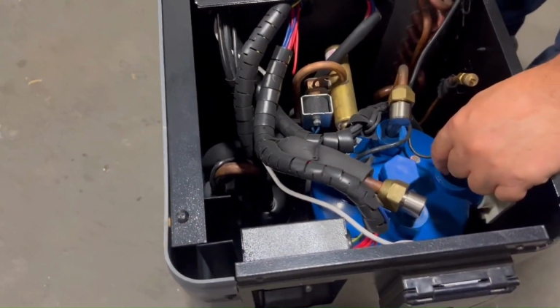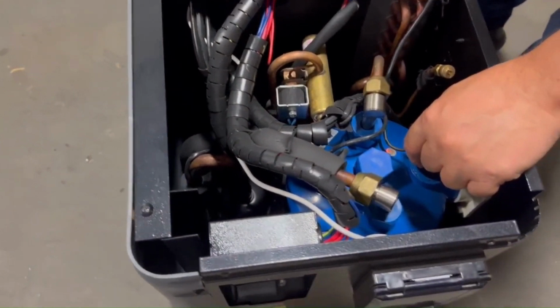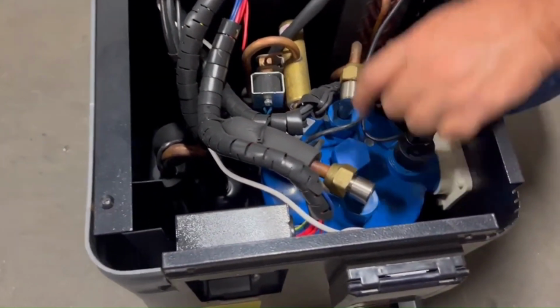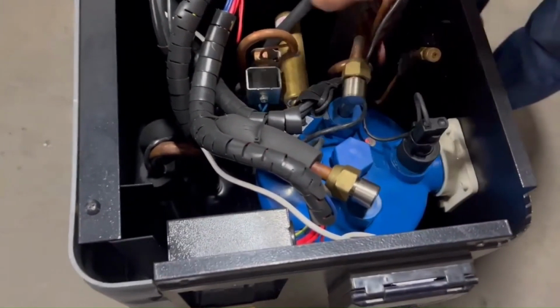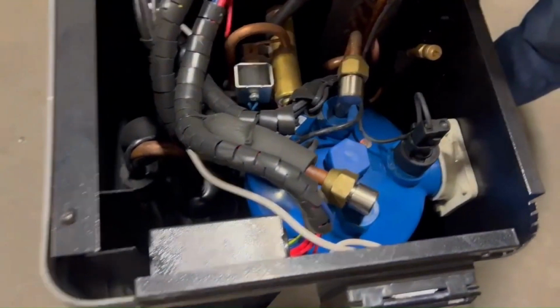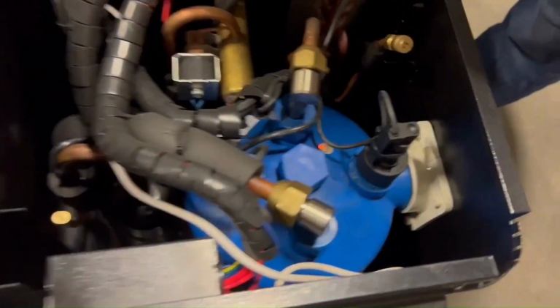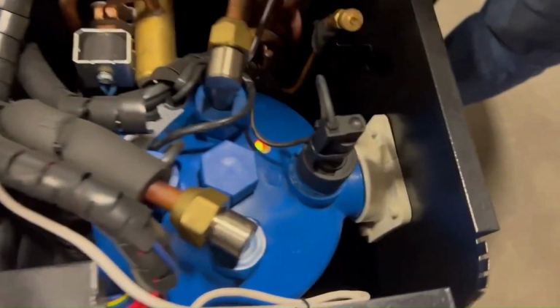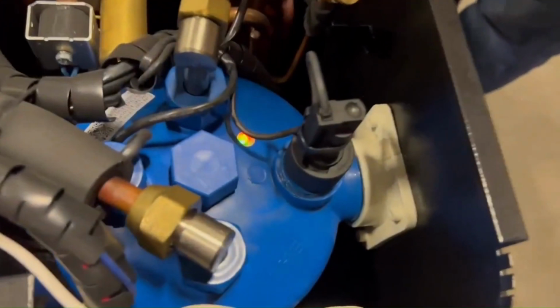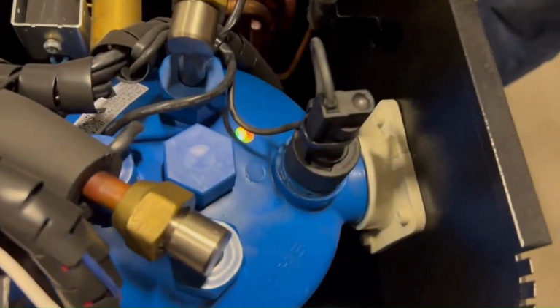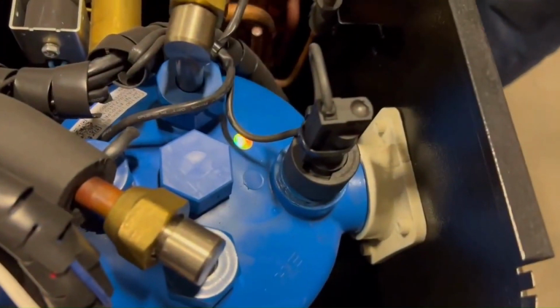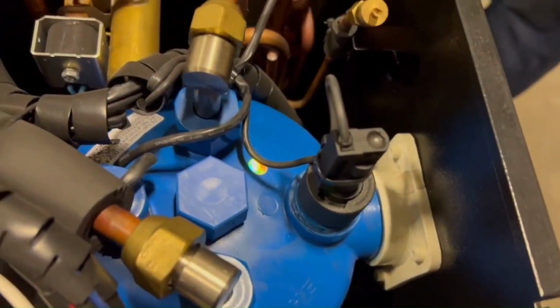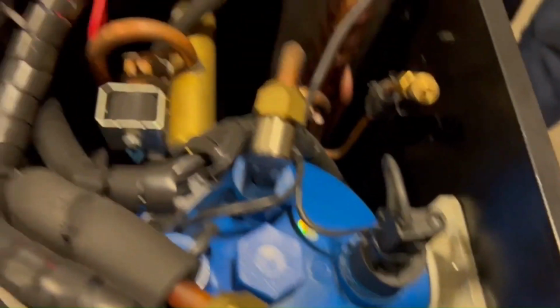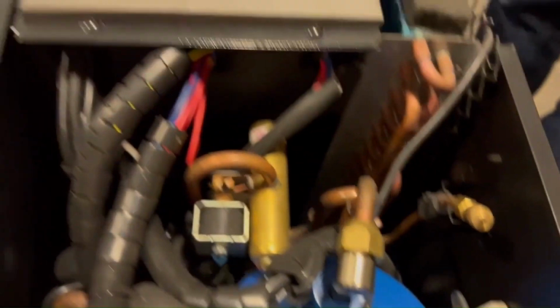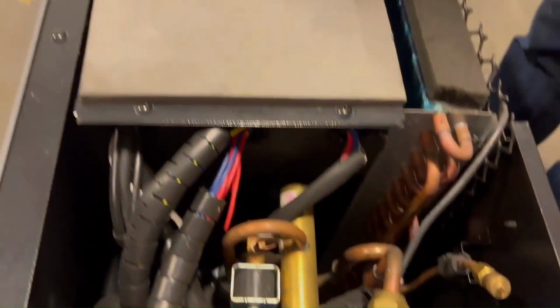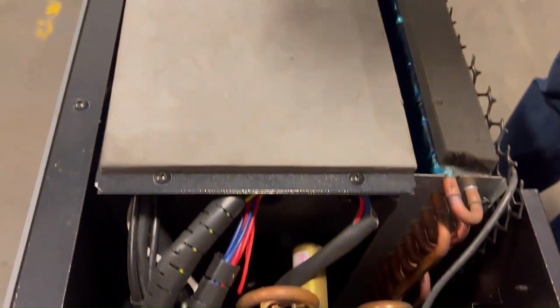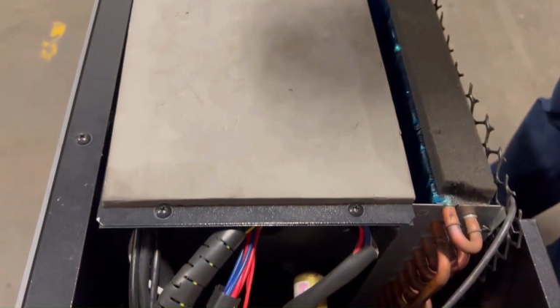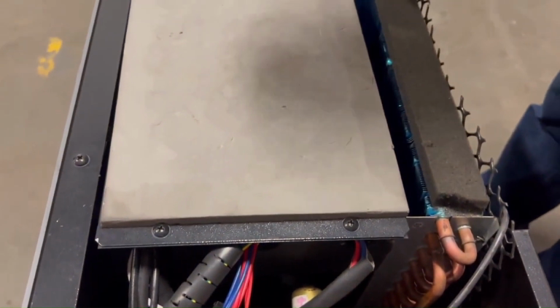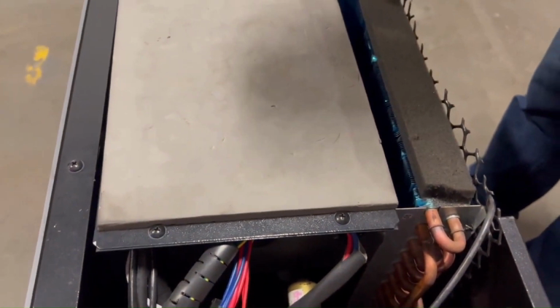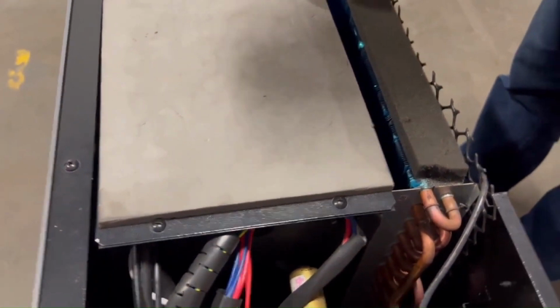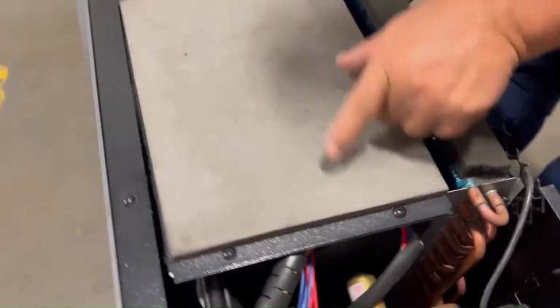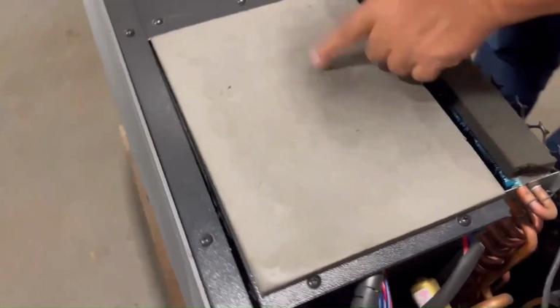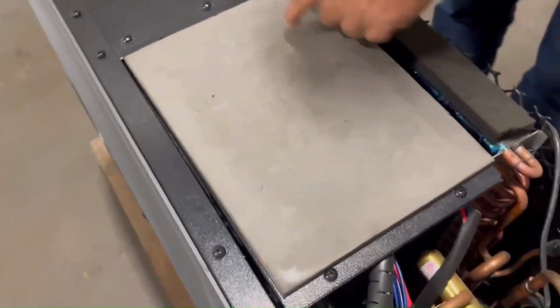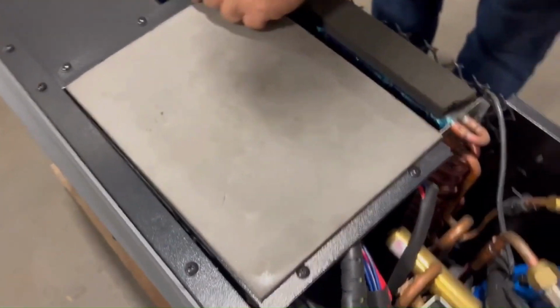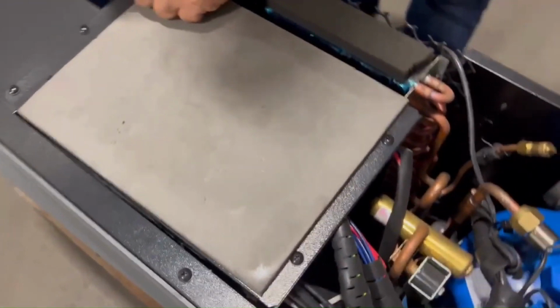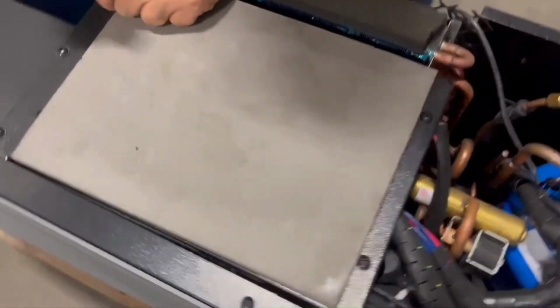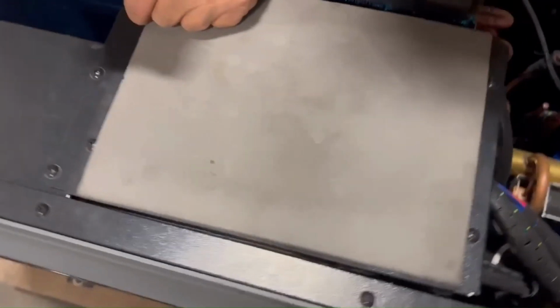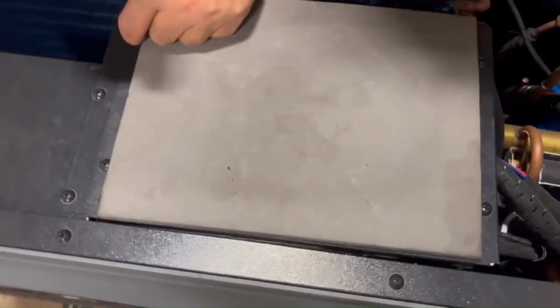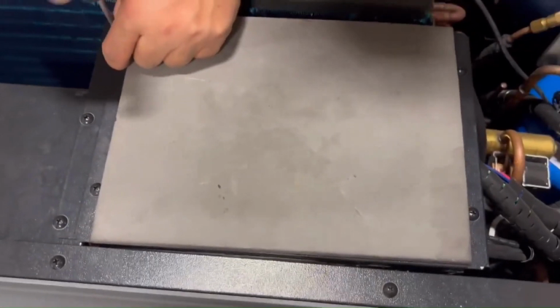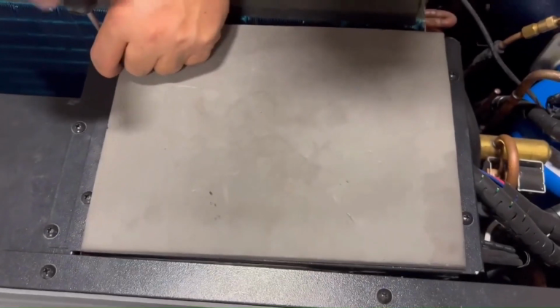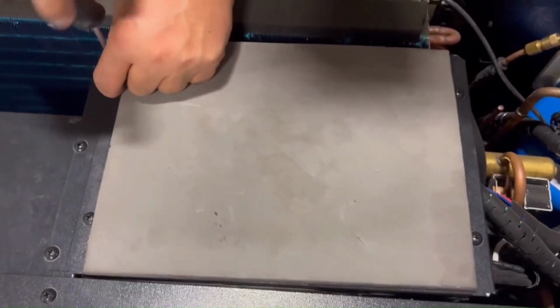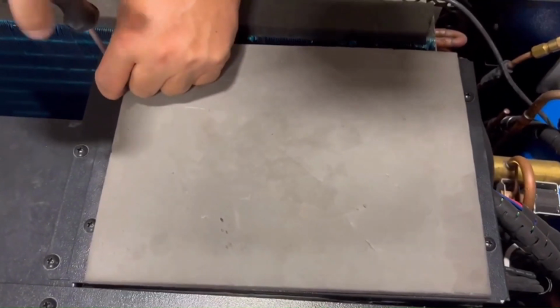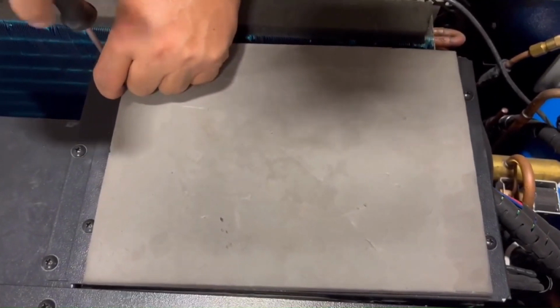This is the flow switch, but there are some steps before replacing it. You need to unscrew four screws to open the electrical box.